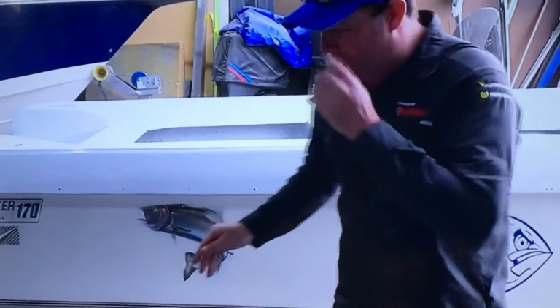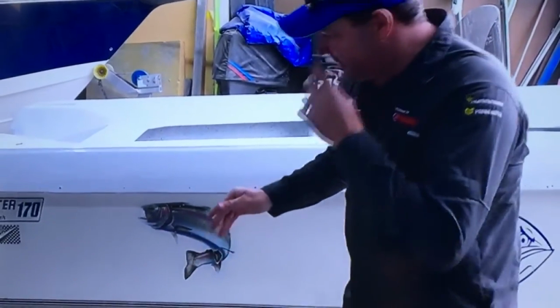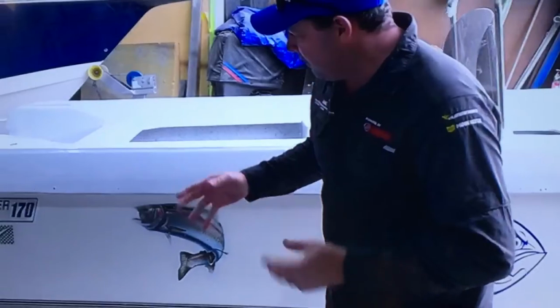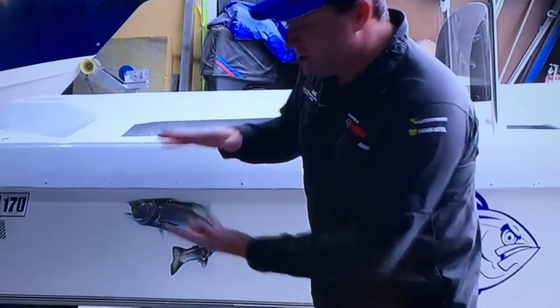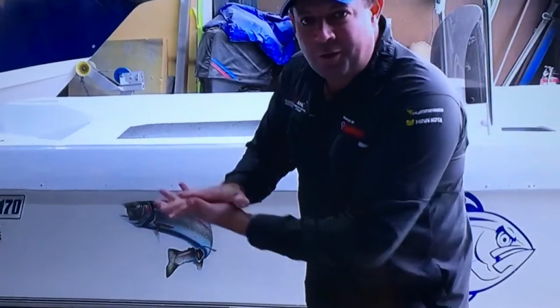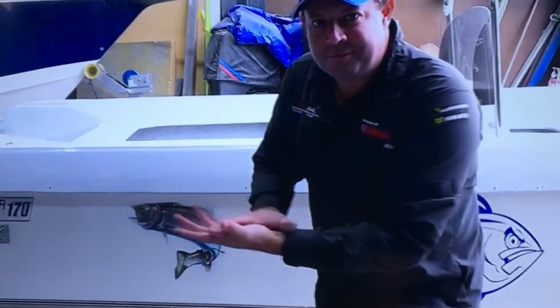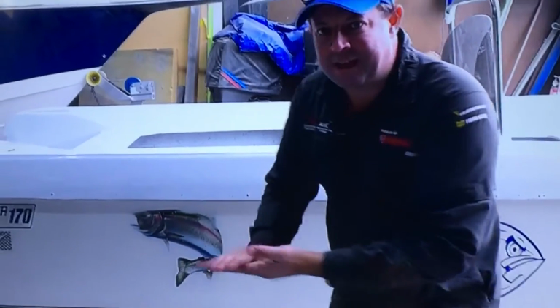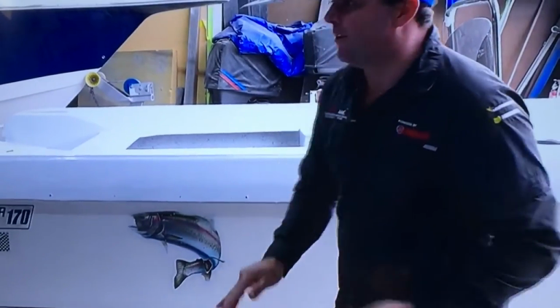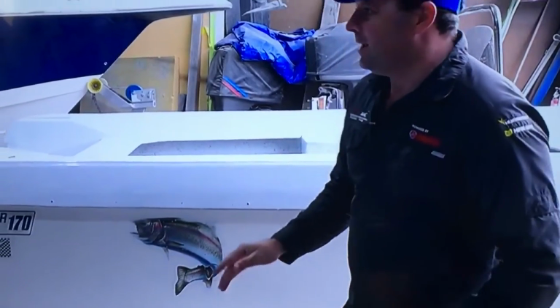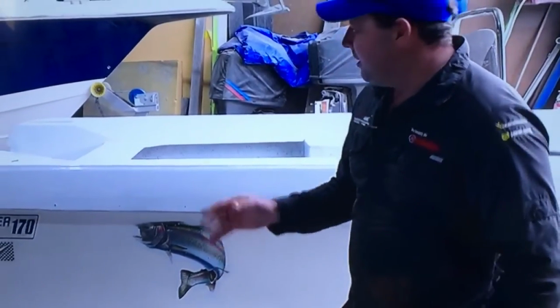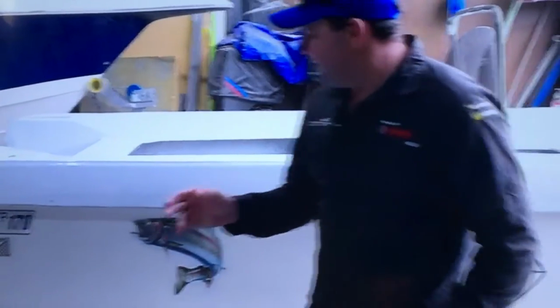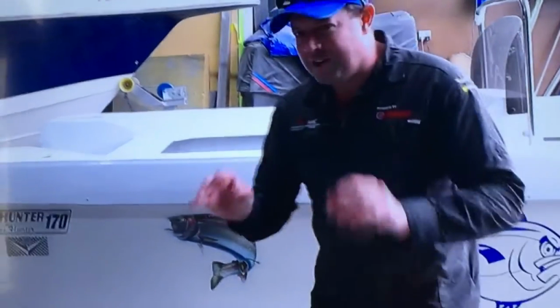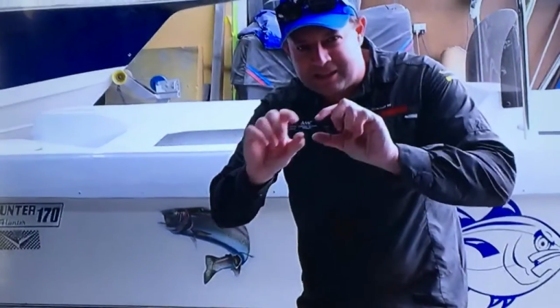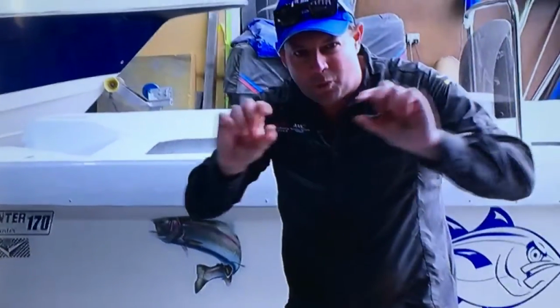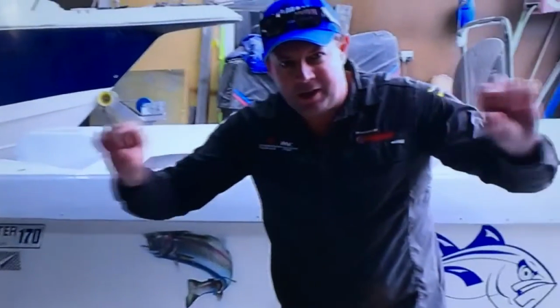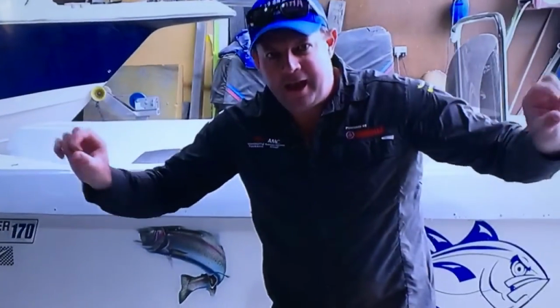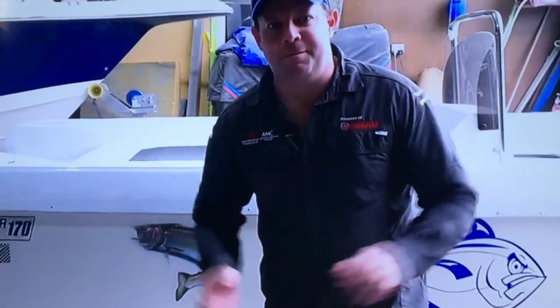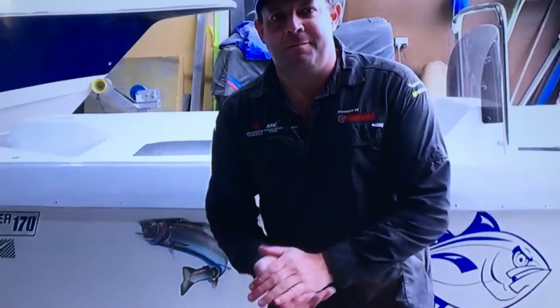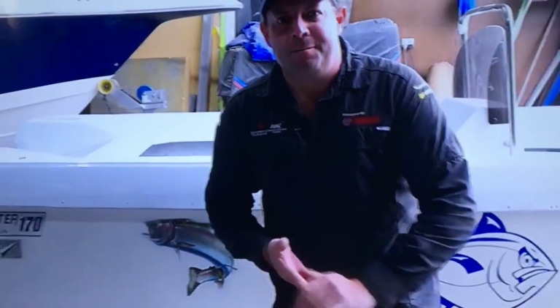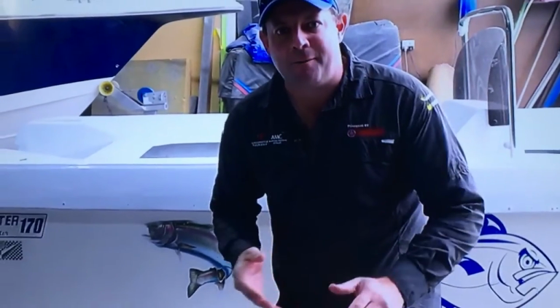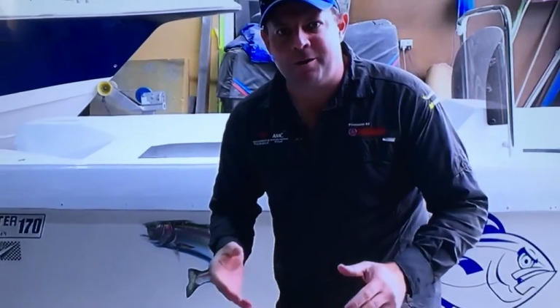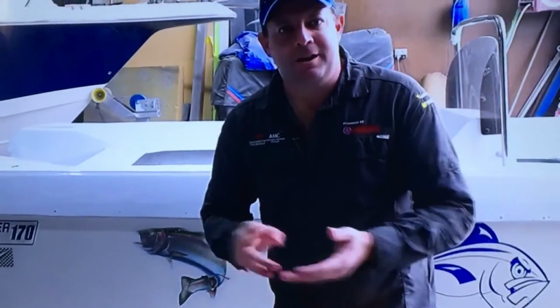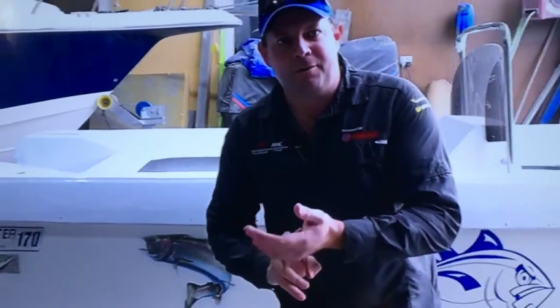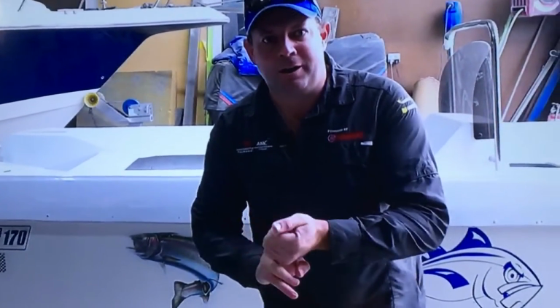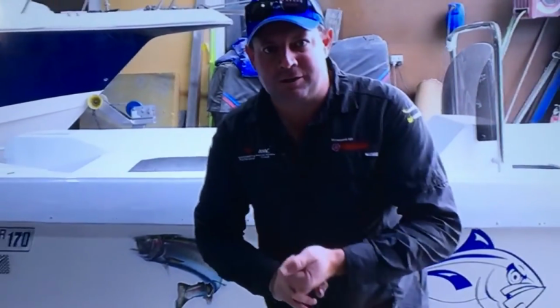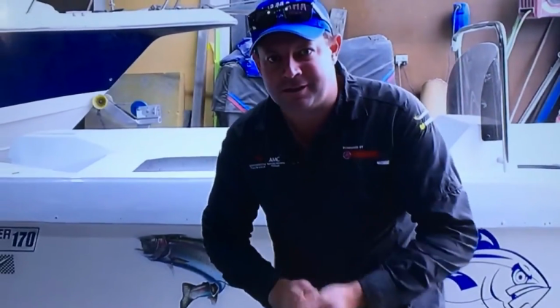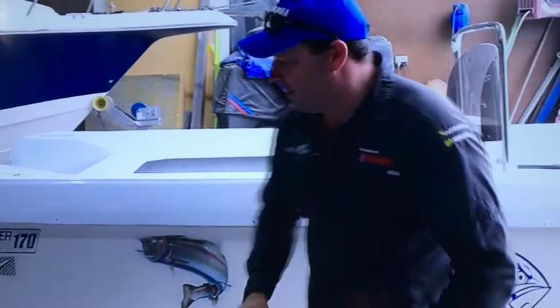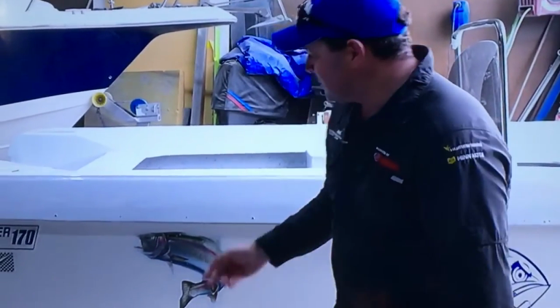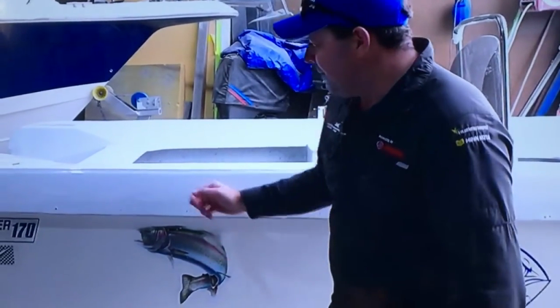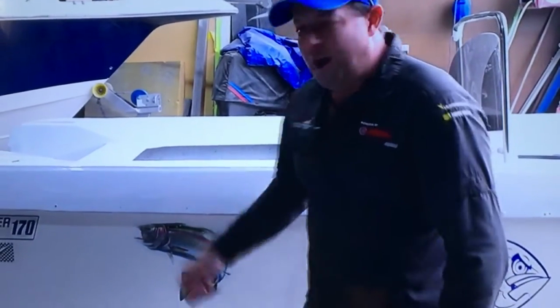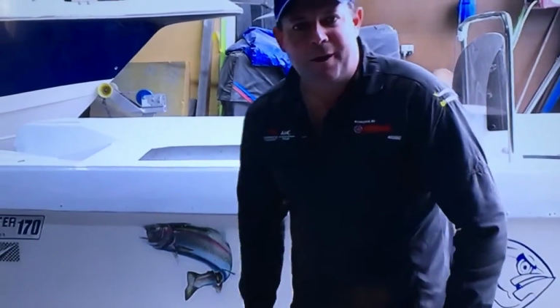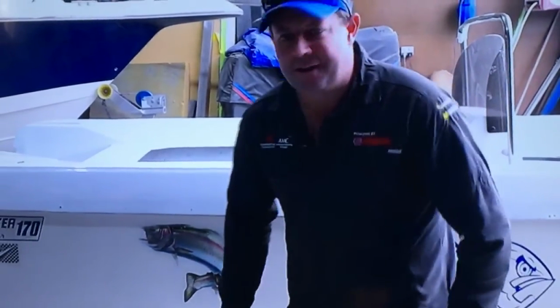What we need to do is join them together. We're doing that by fitting a nice-looking aluminium buck rail, which not only looks nice but will also hold the boat together.